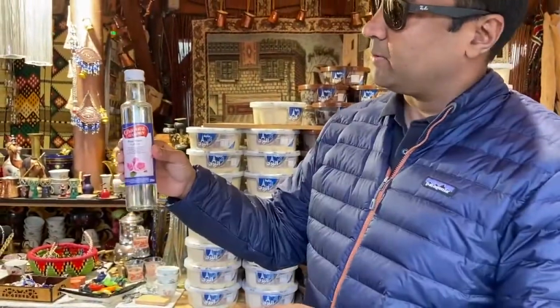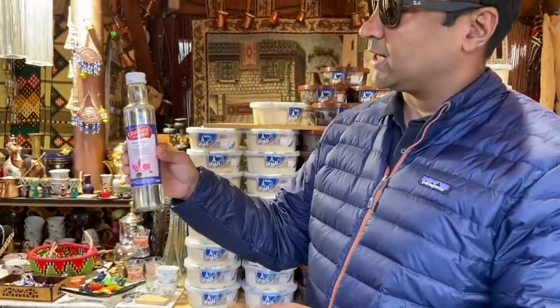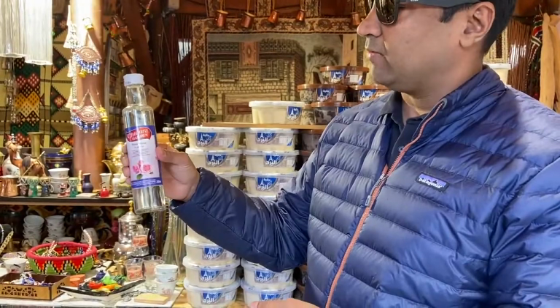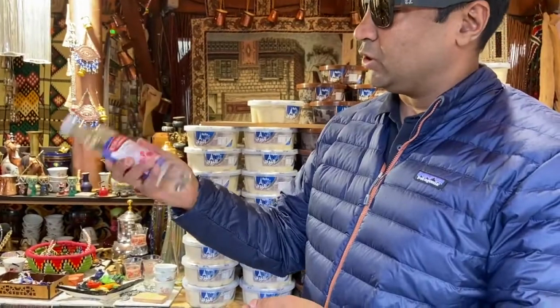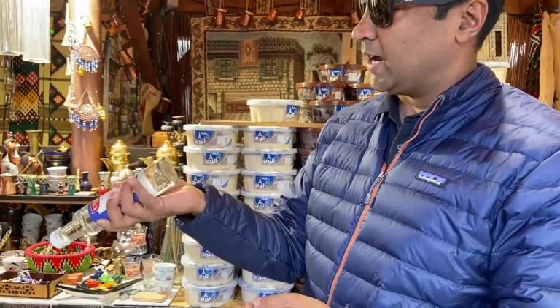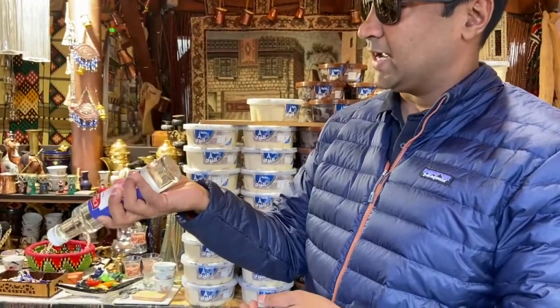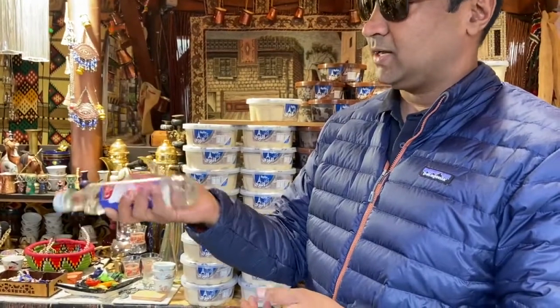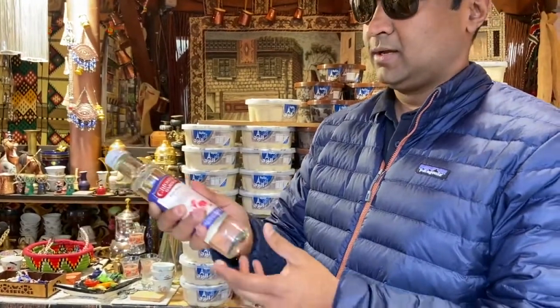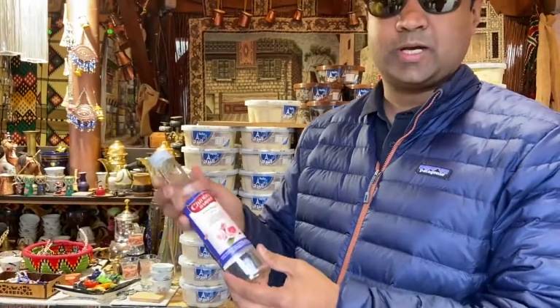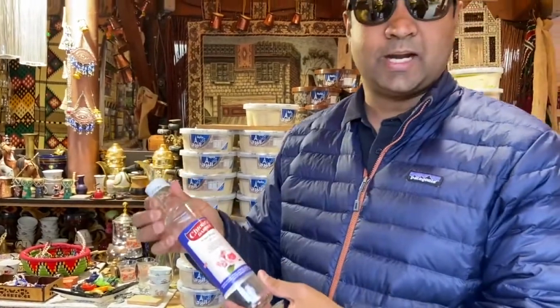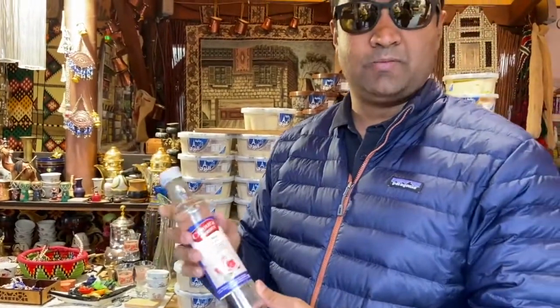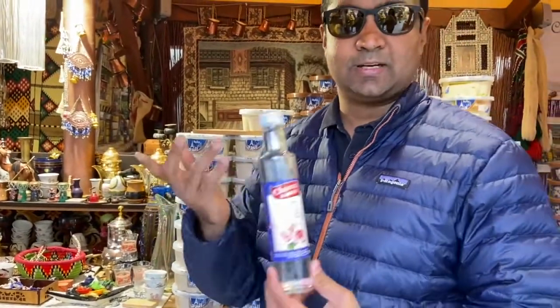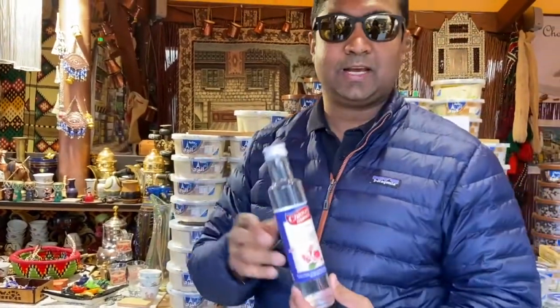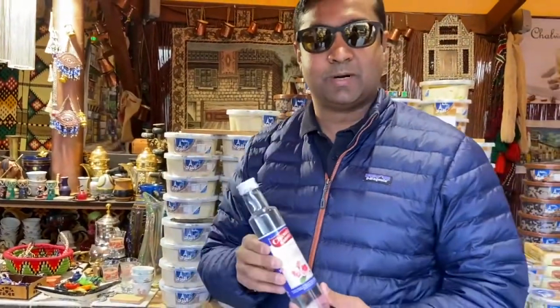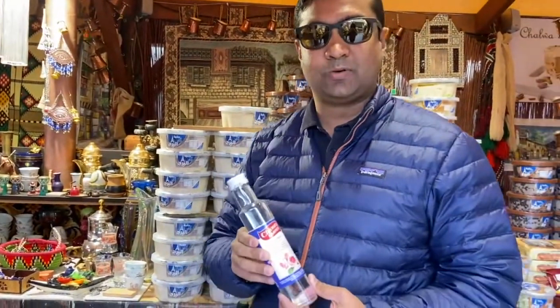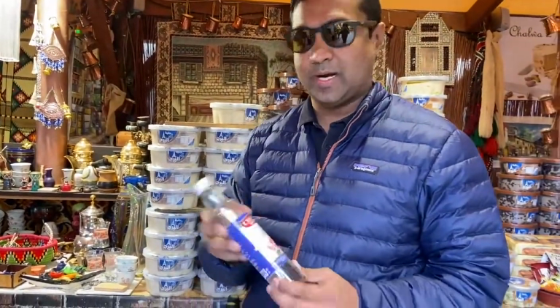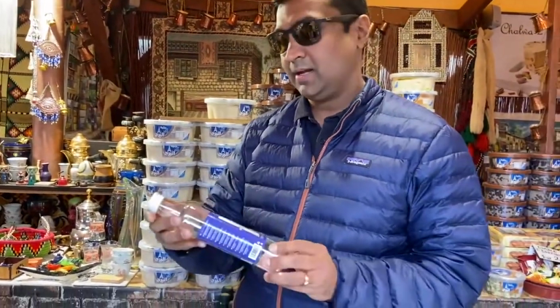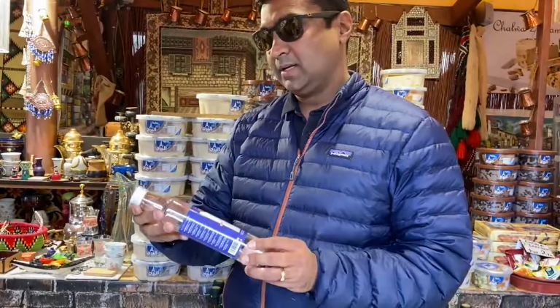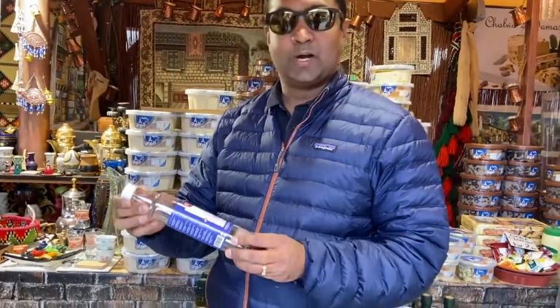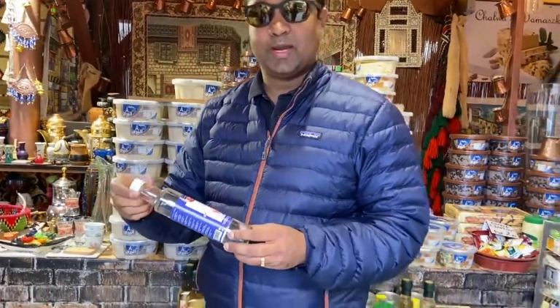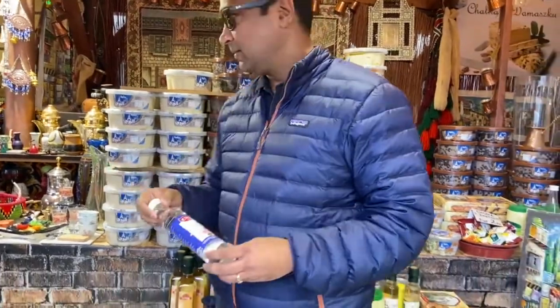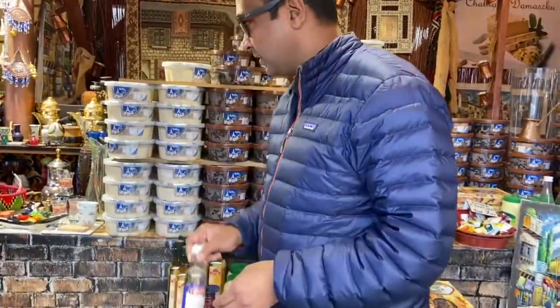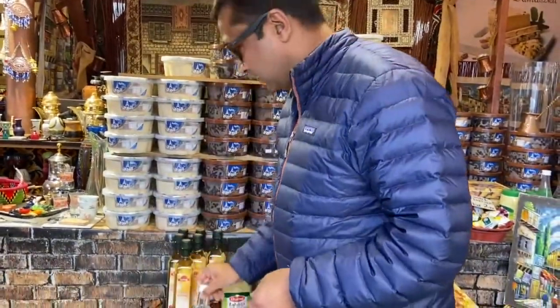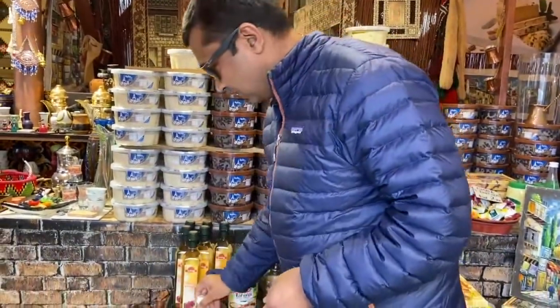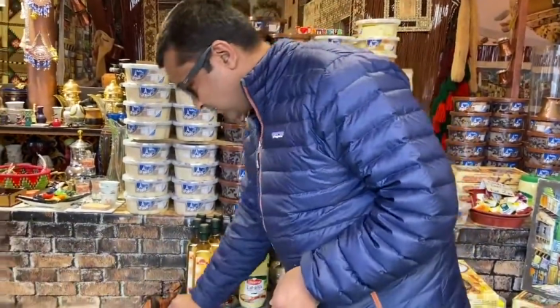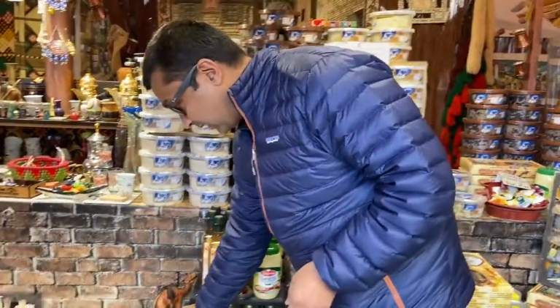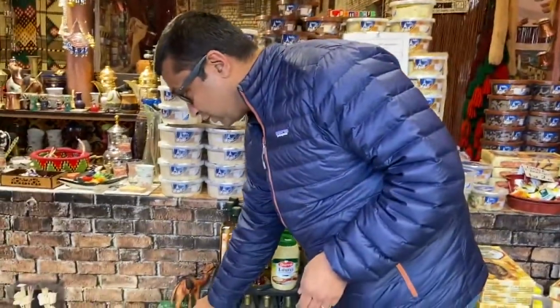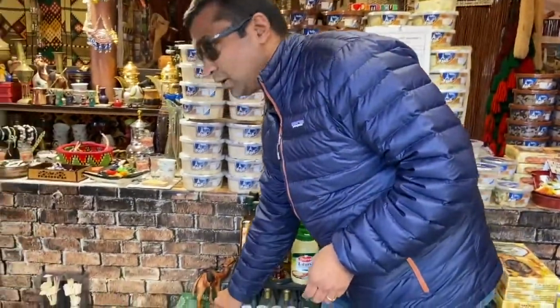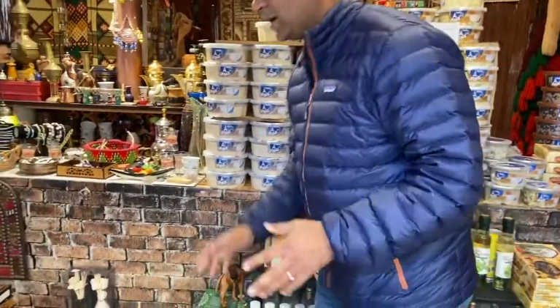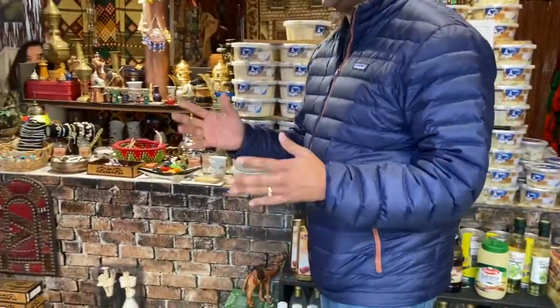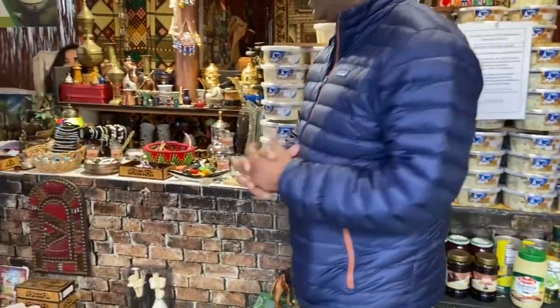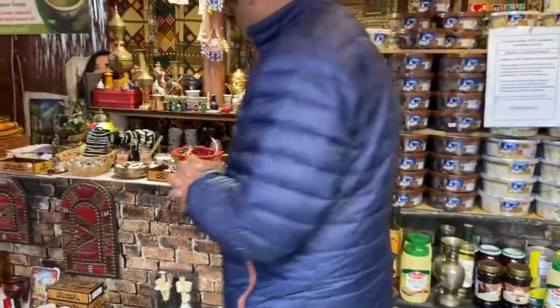This is a Dorica bottle. Currently we are not making it, but in case you find the shape attractive and find that it is marketable, we can certainly customize it for you and start doing it. Let's have a look at what else is happening in here.